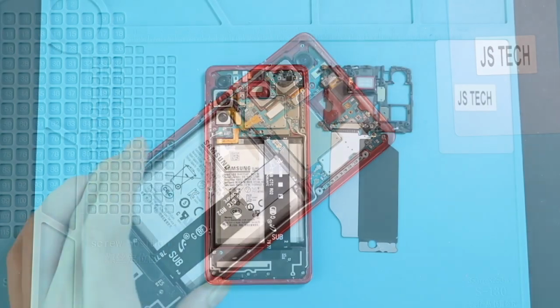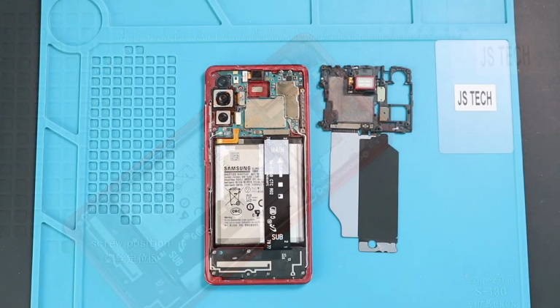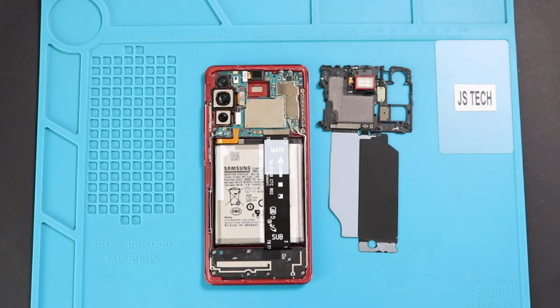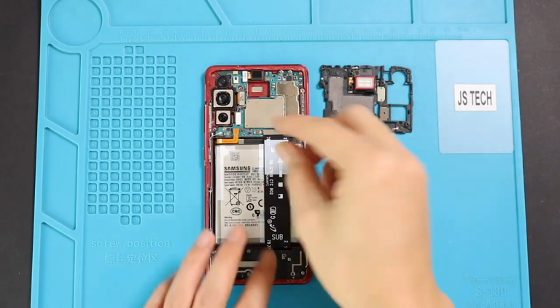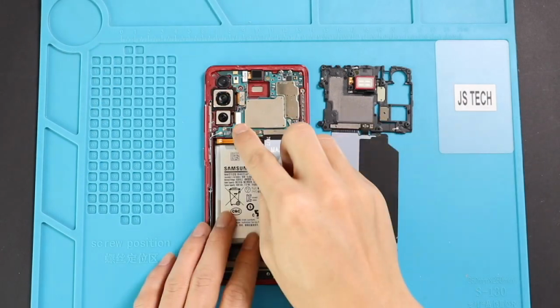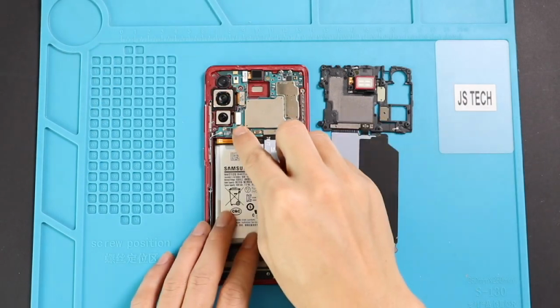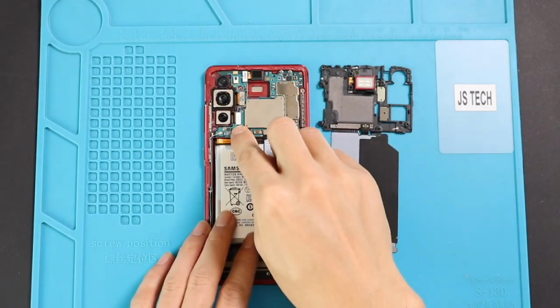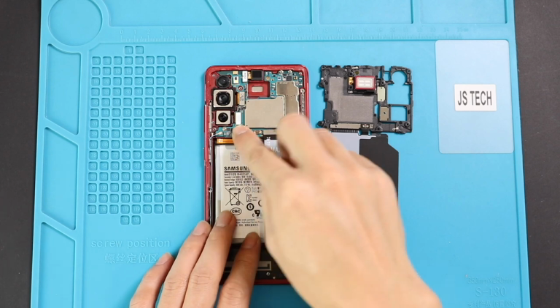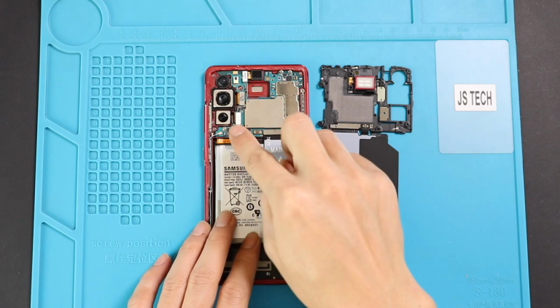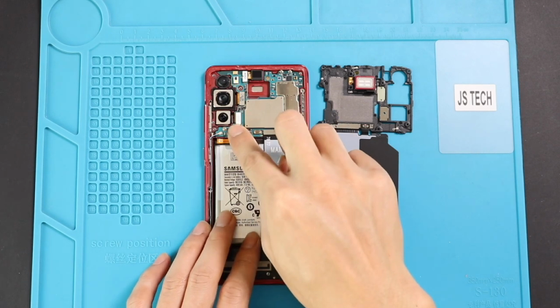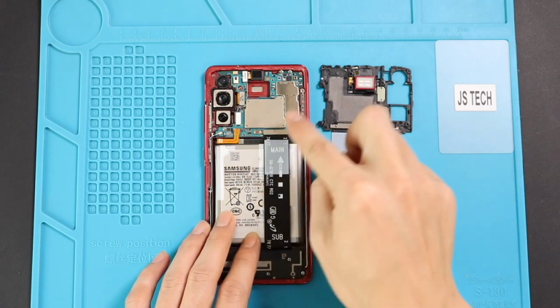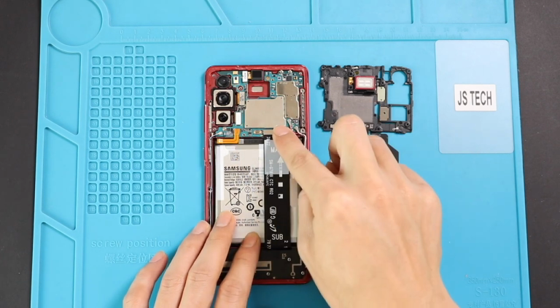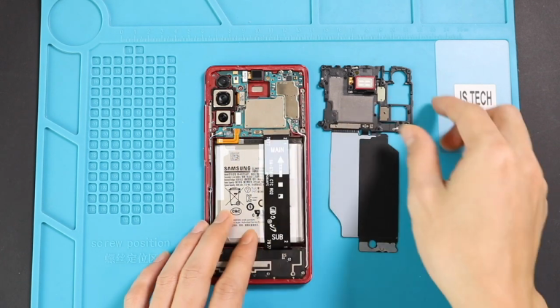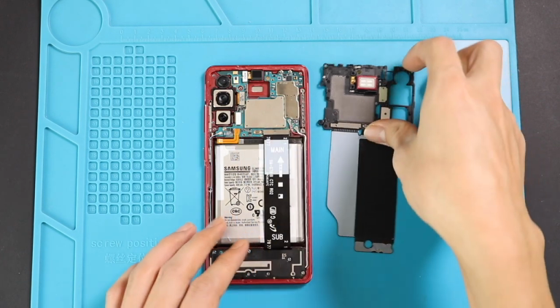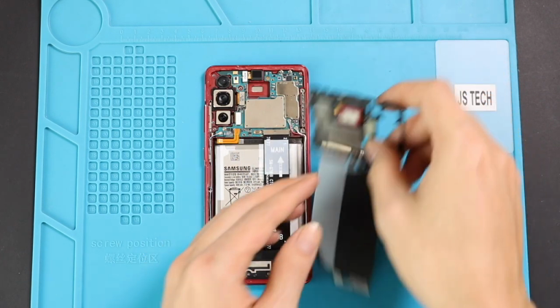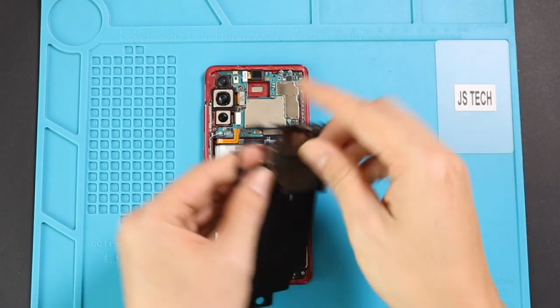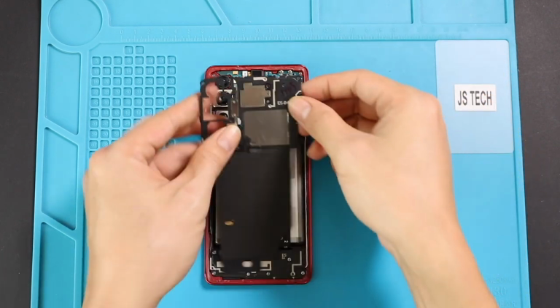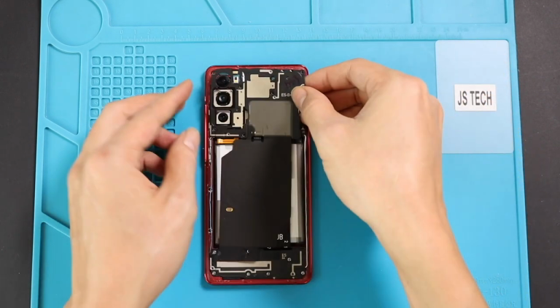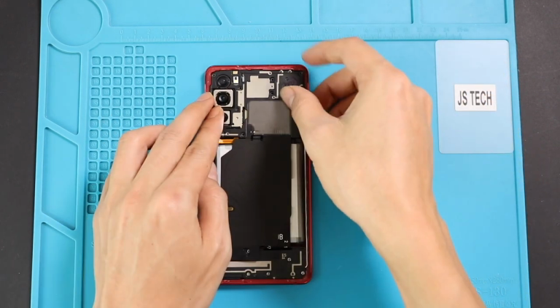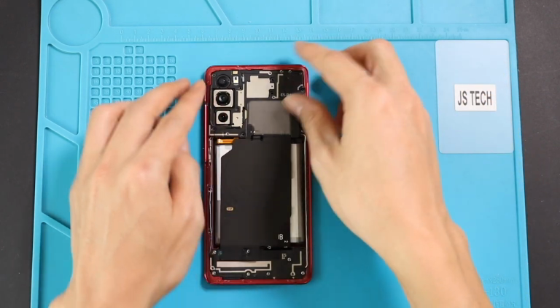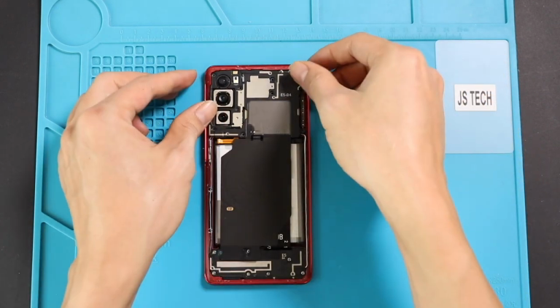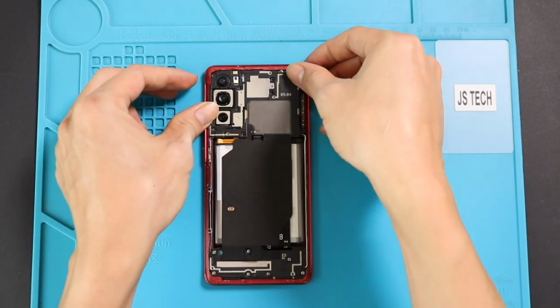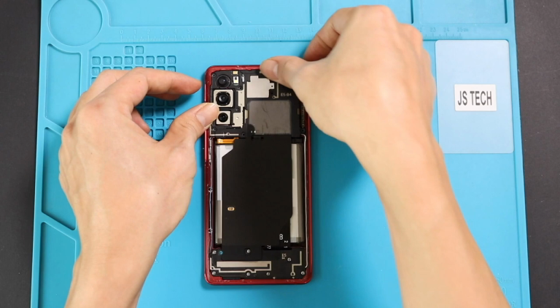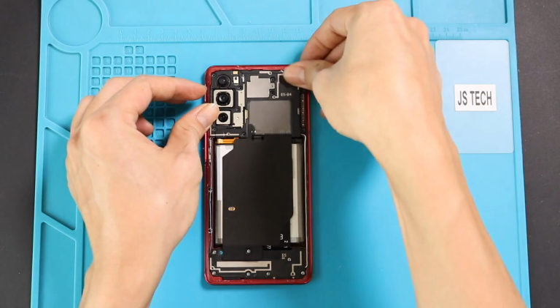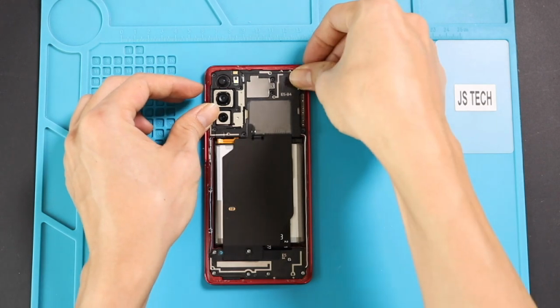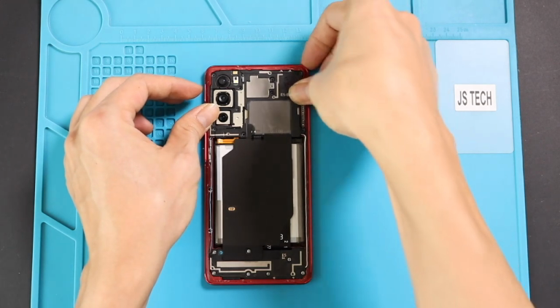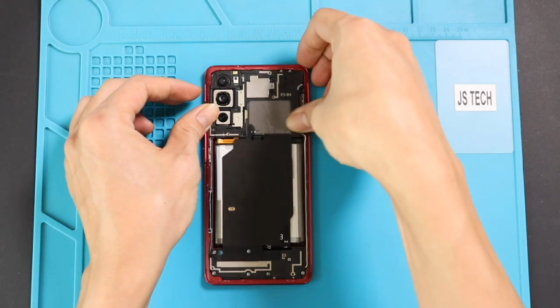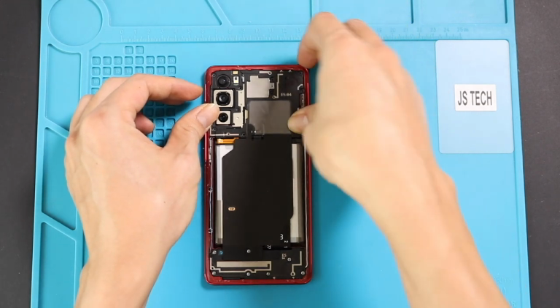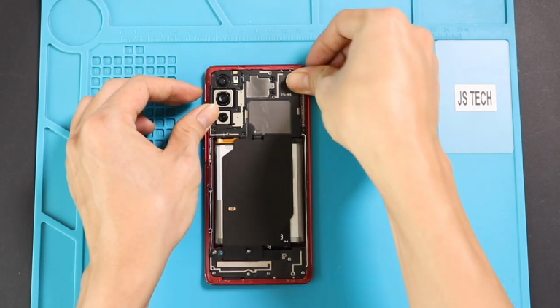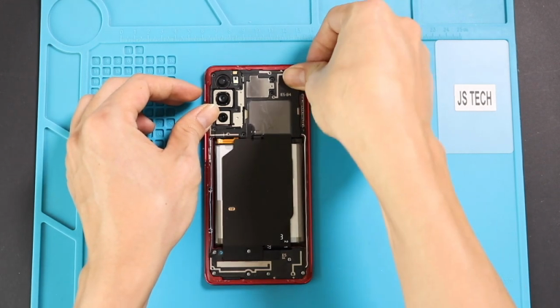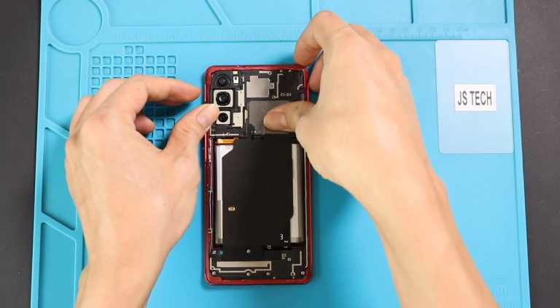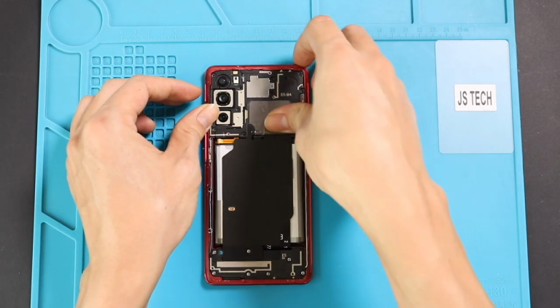Next, secure the battery connector and place the mainboard frame with the wireless coil to the body. Make sure the wireless coil plug connects with the body by pressing on top of it. And then secure nine screws on the mainboard frame.